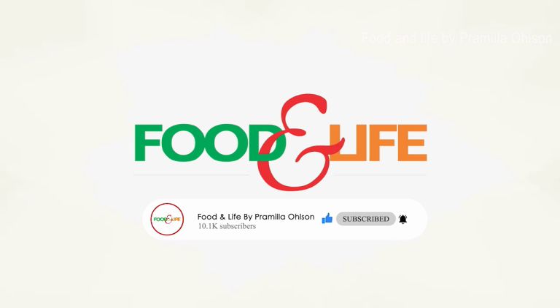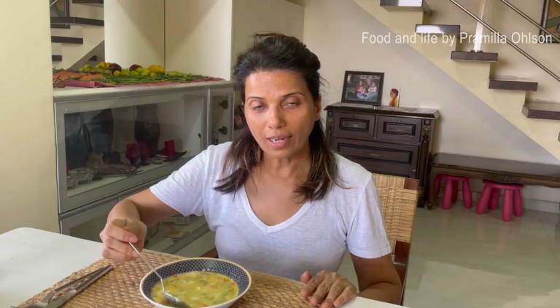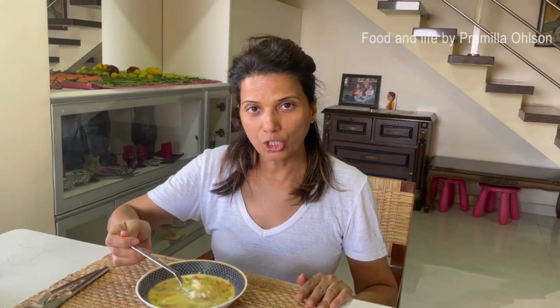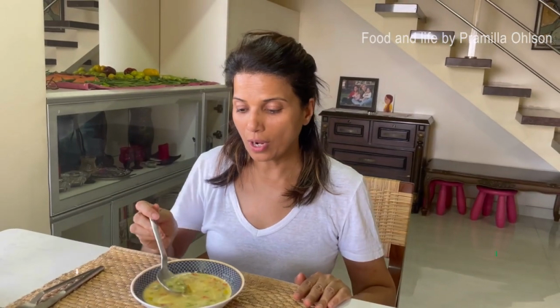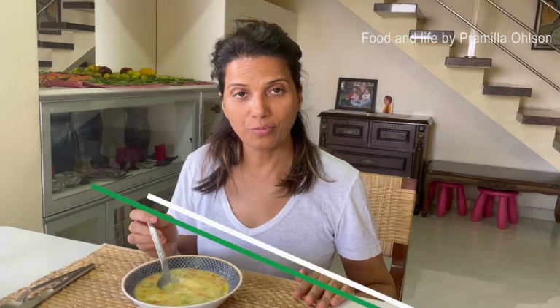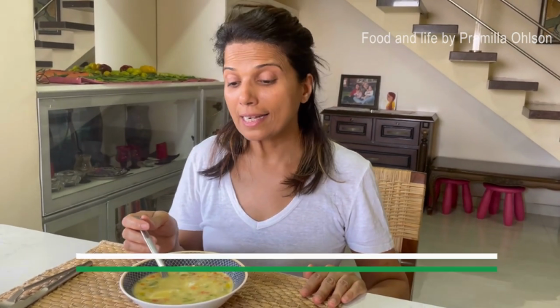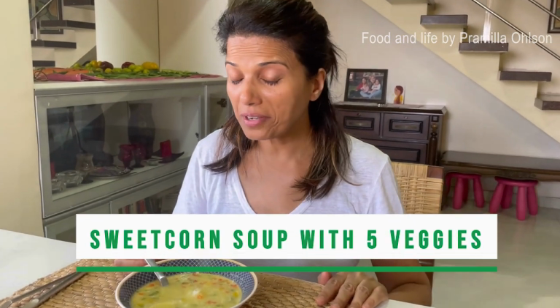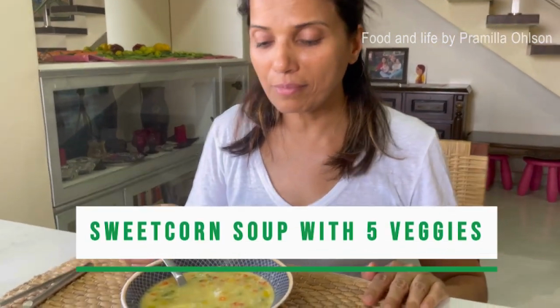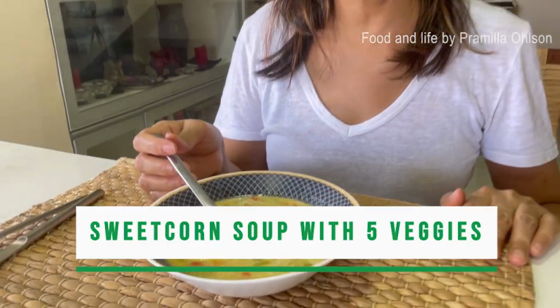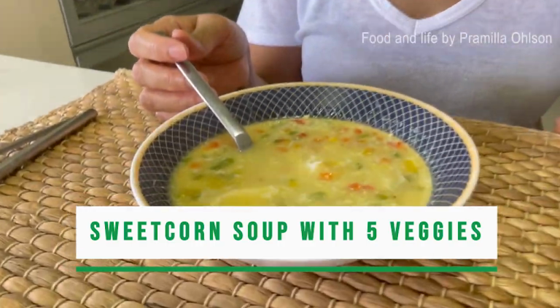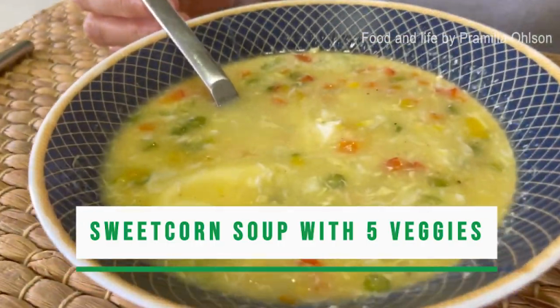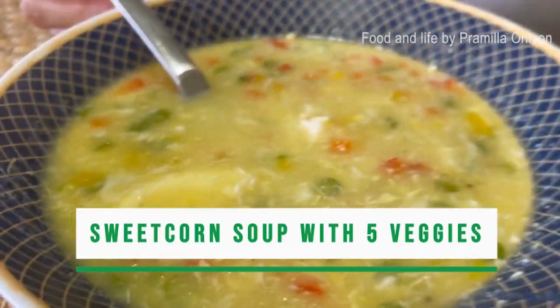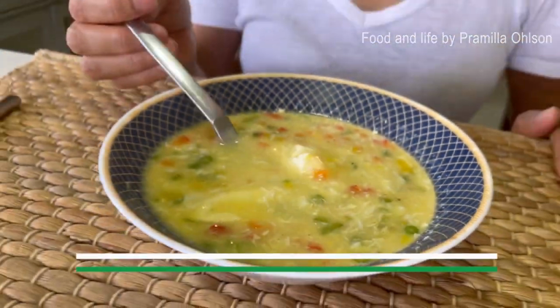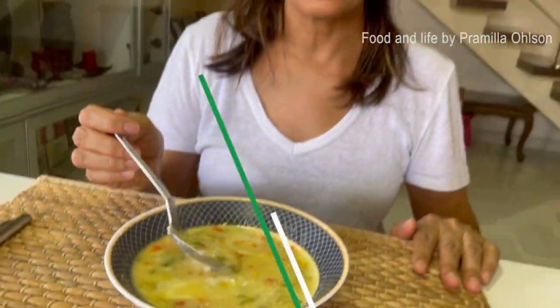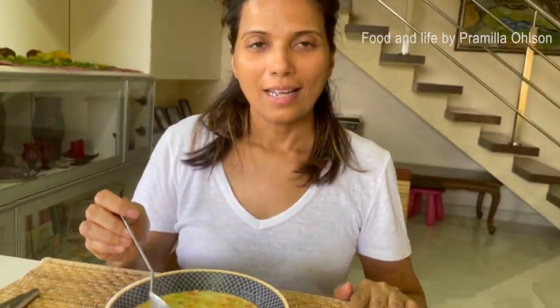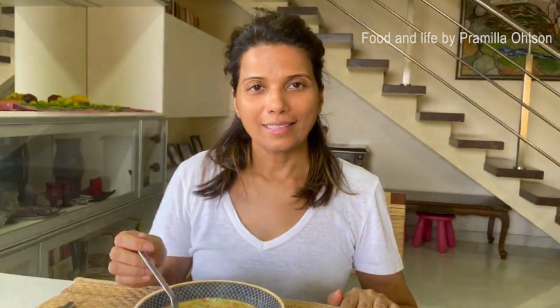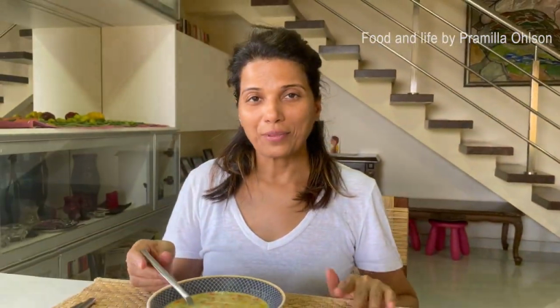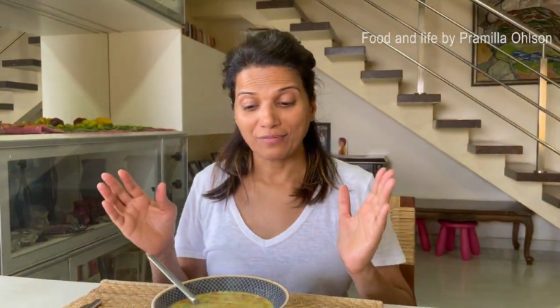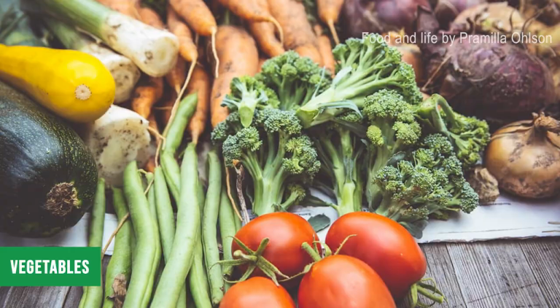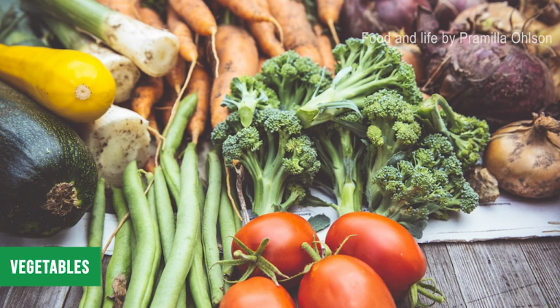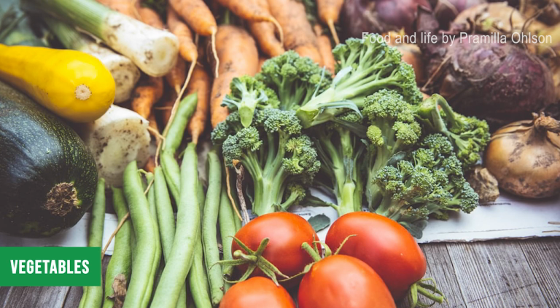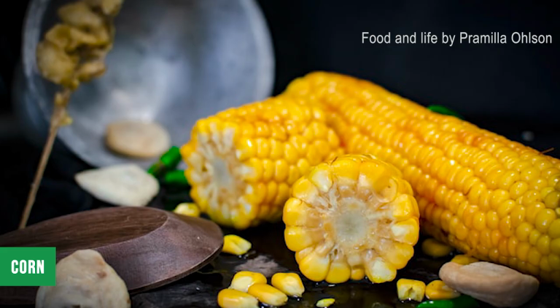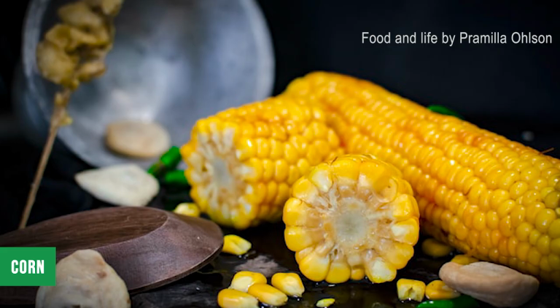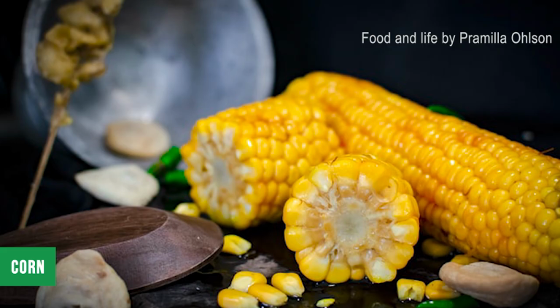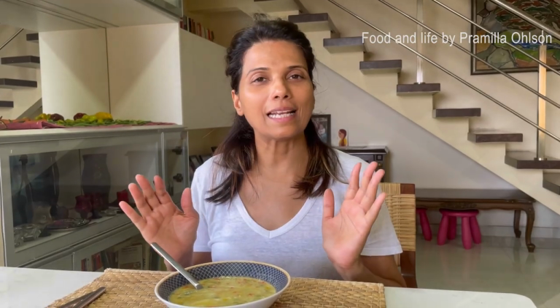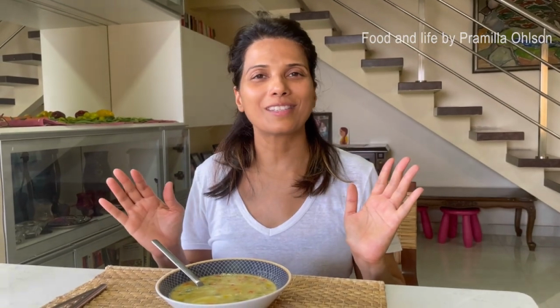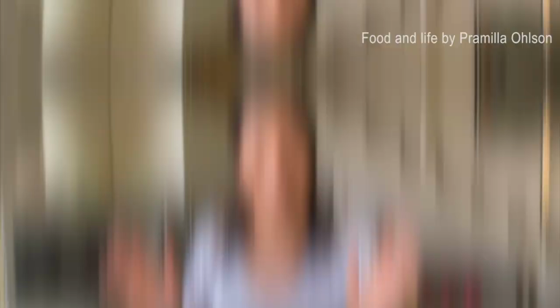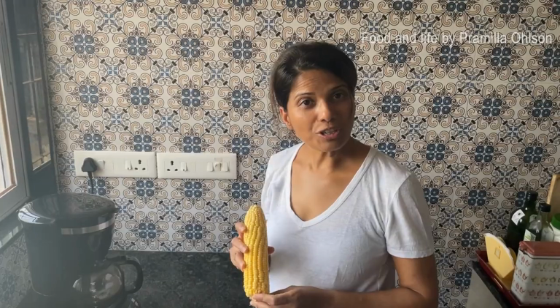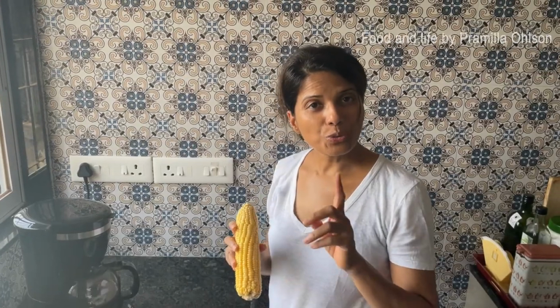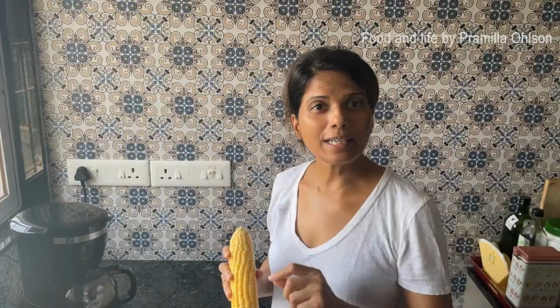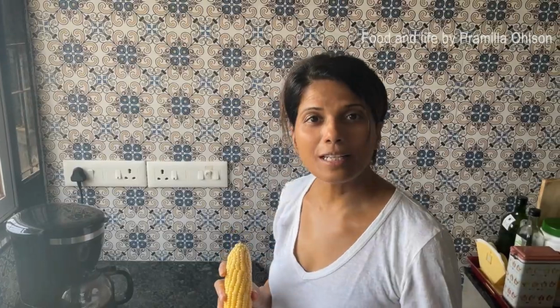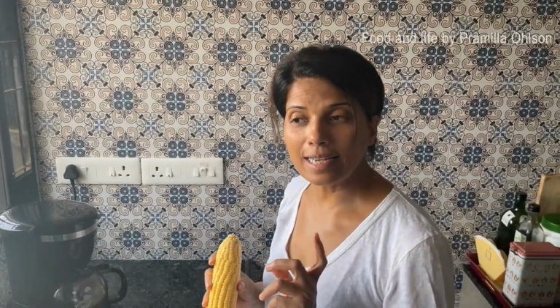Today I'm going to show you how to make a creamy, delicious sweet corn soup. It has vegetables, it has corn, it is delicious. I'm going to show you all the ingredients I need.